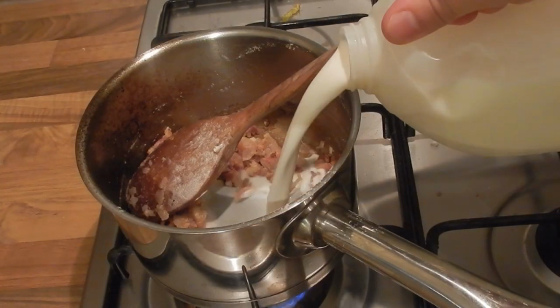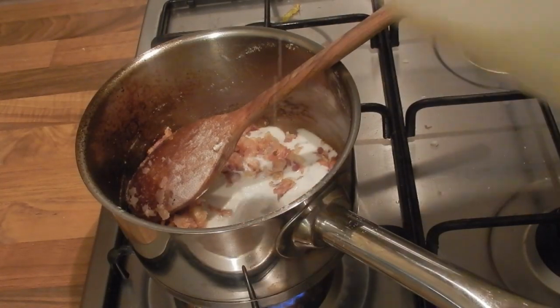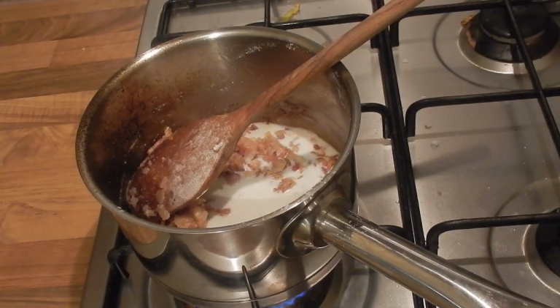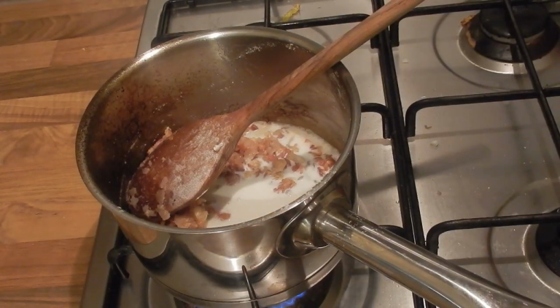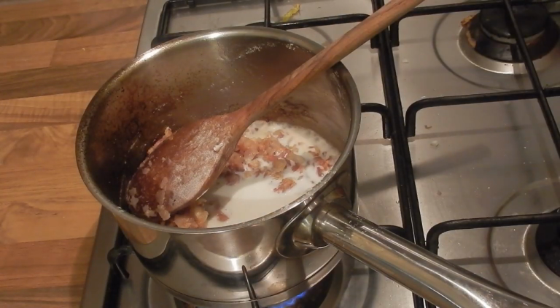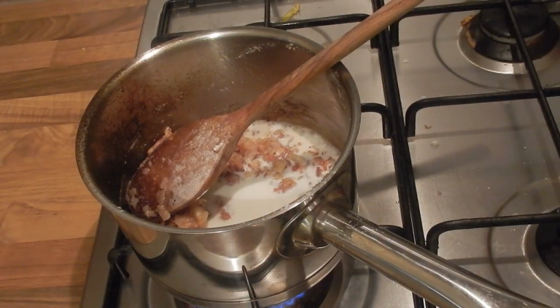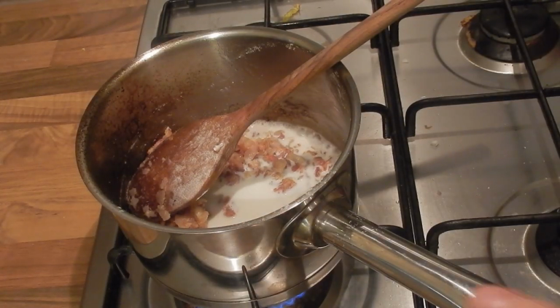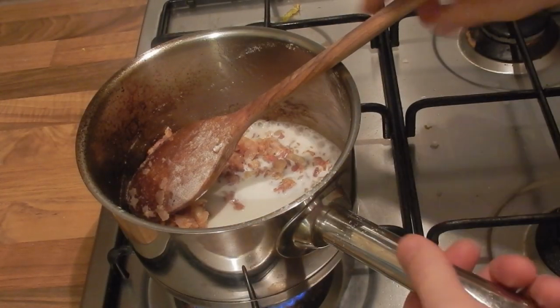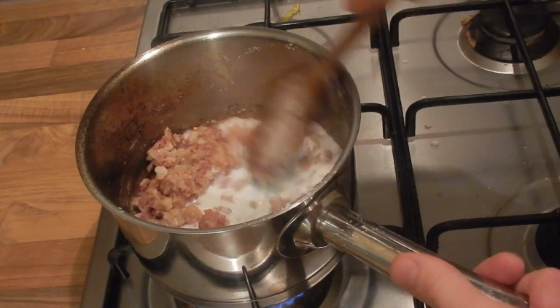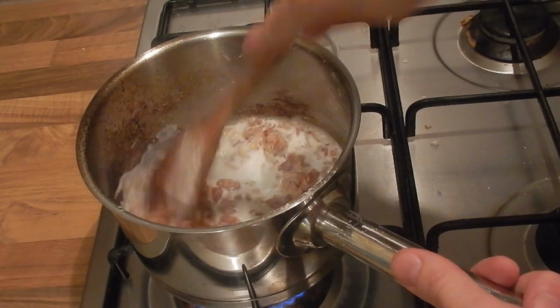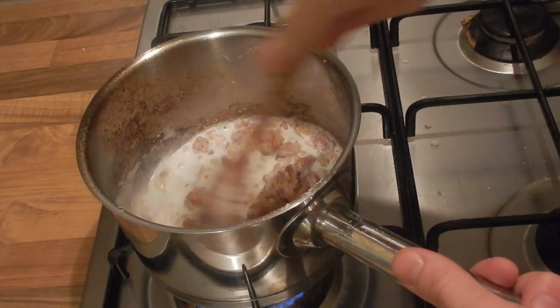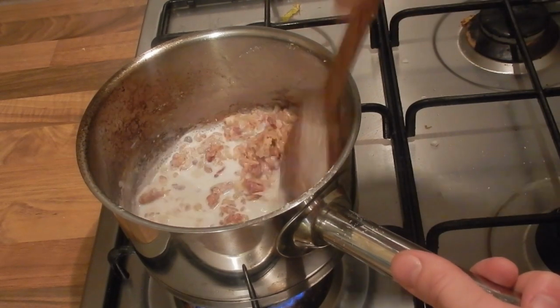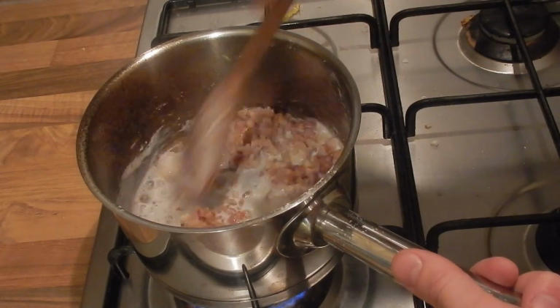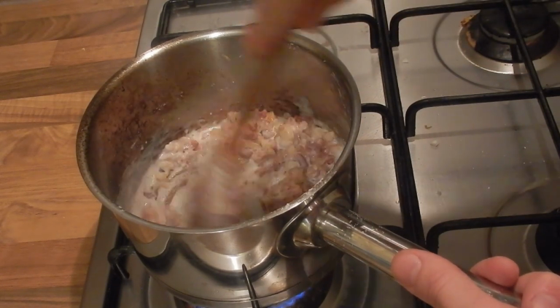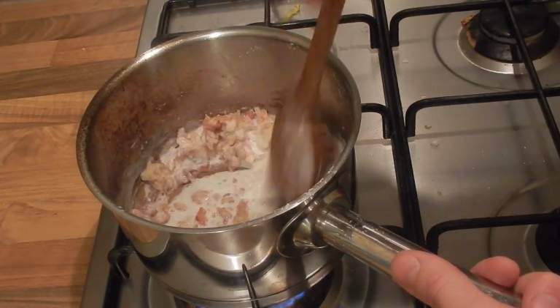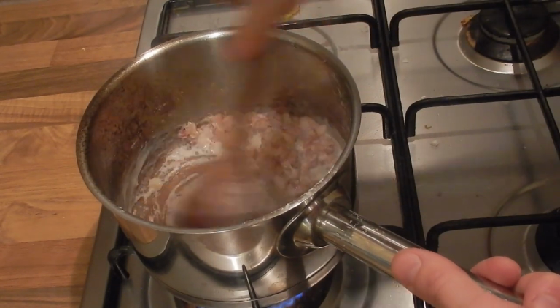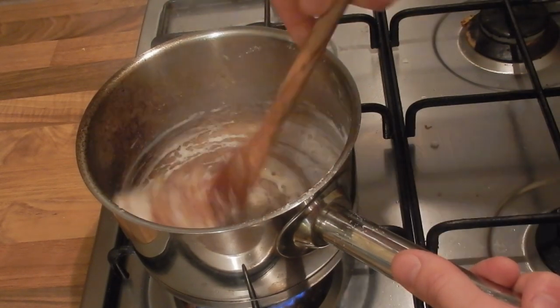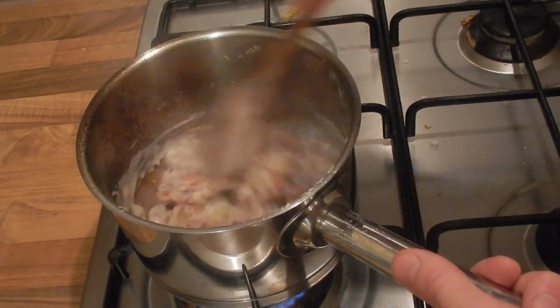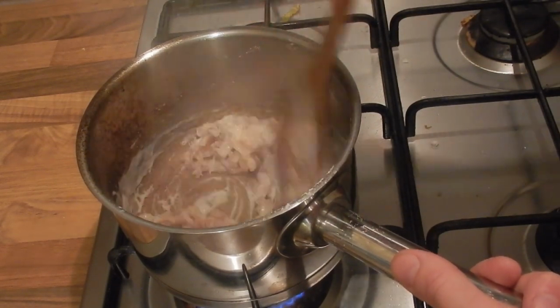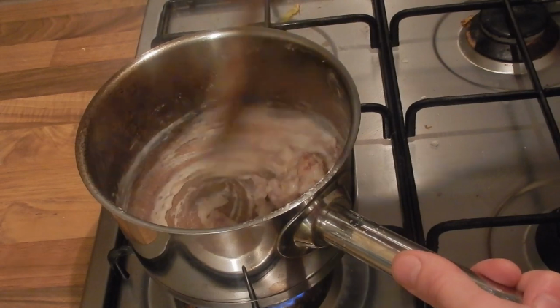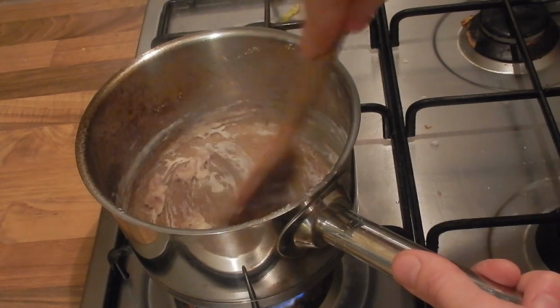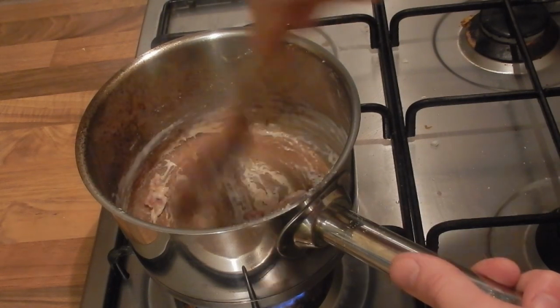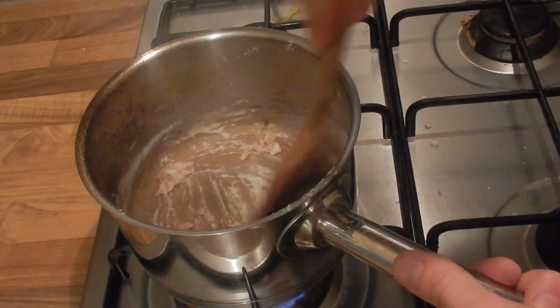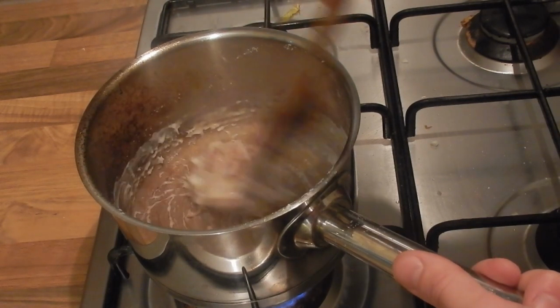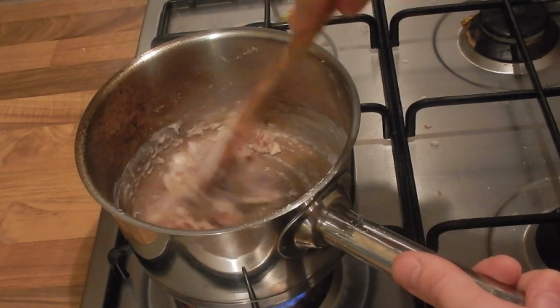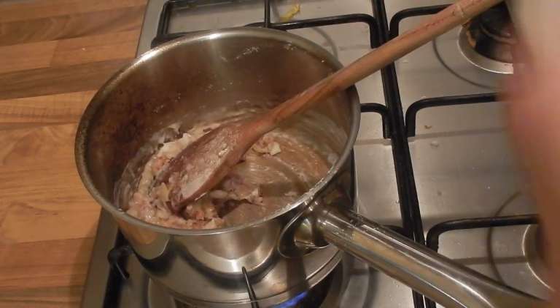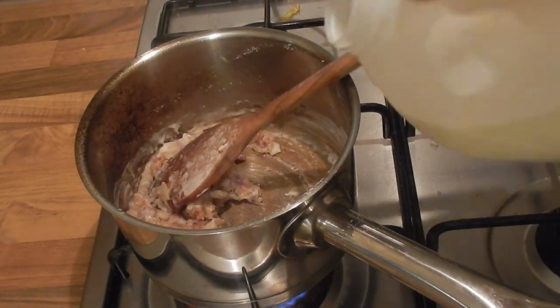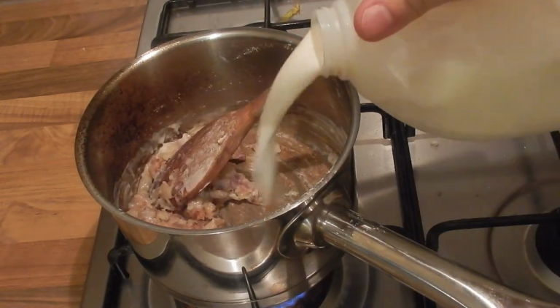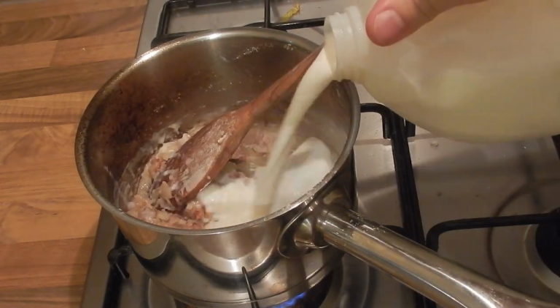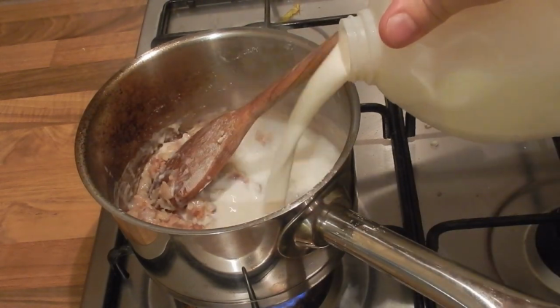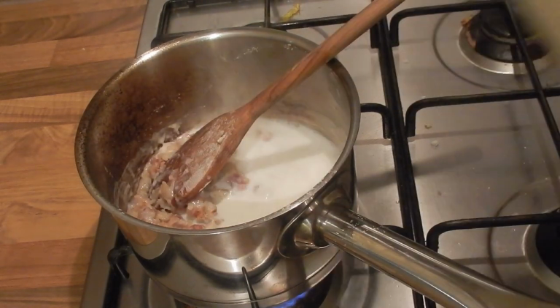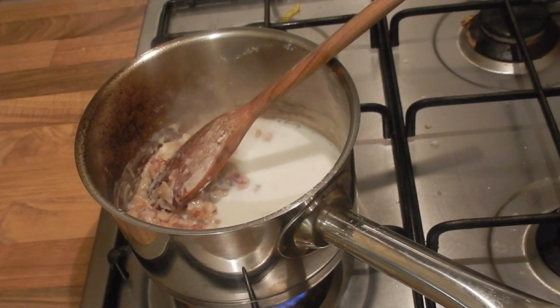I'm now going to add a pint of milk, but I'm only going to add it a little at a time to make my sauce. You might find that you need to turn the heat up after you've added some of the milk, because if it's straight from the fridge it'll take all the heat out of the pan.